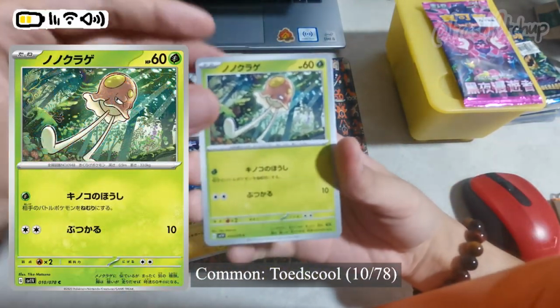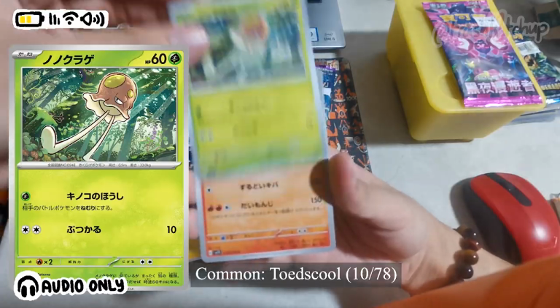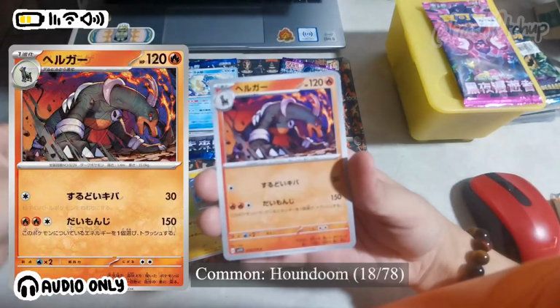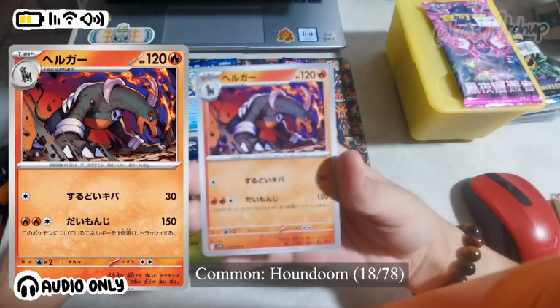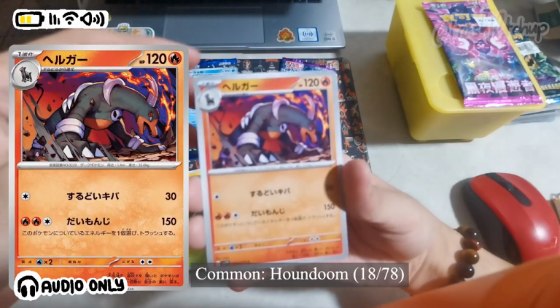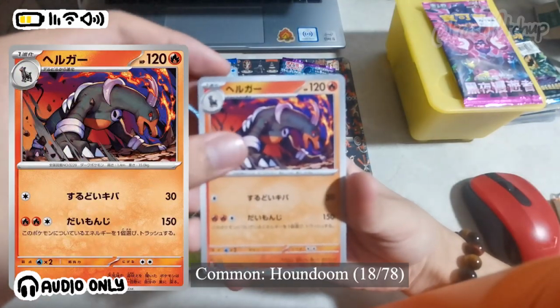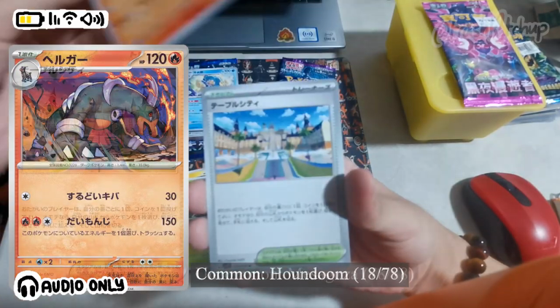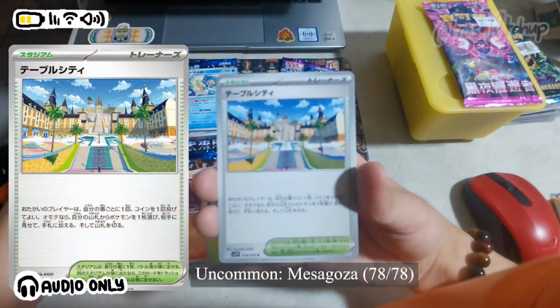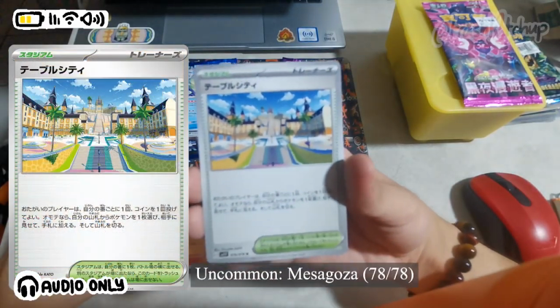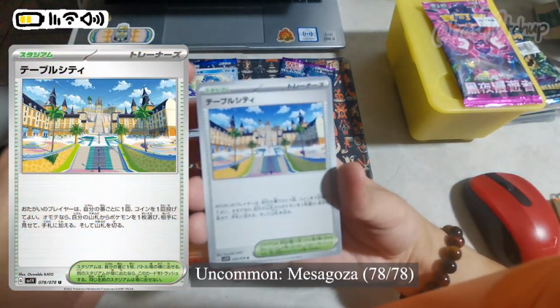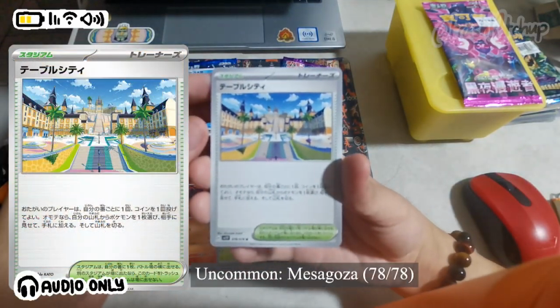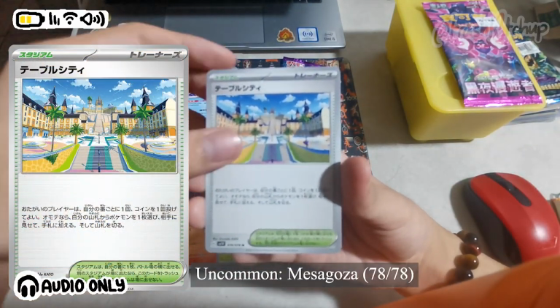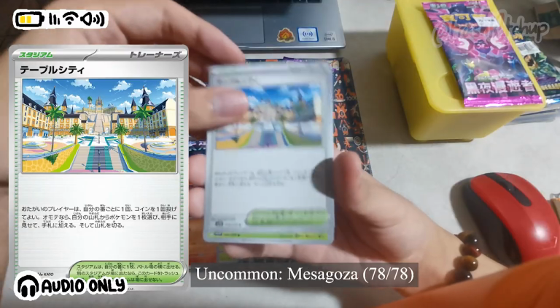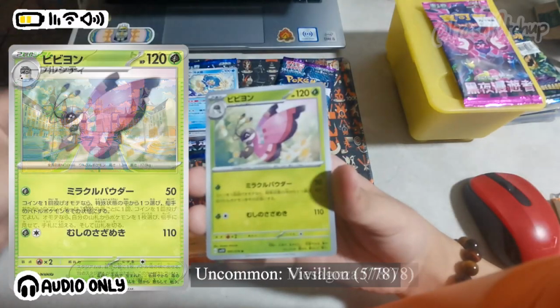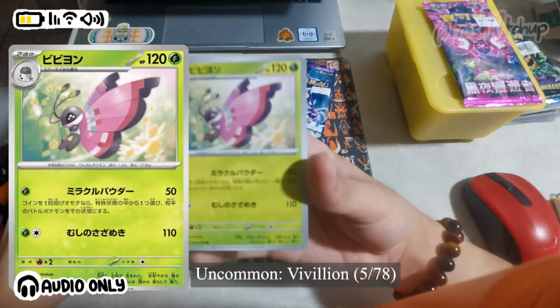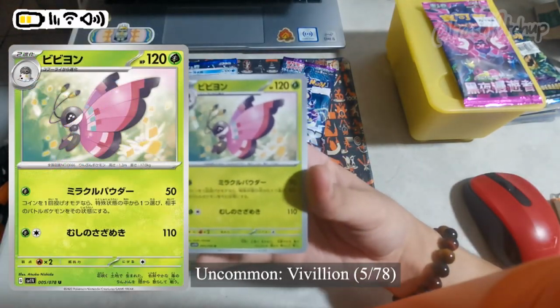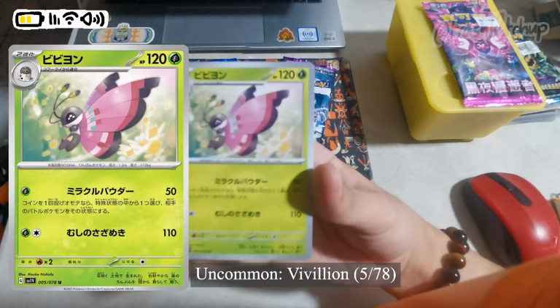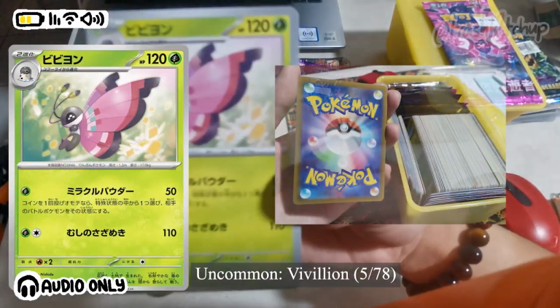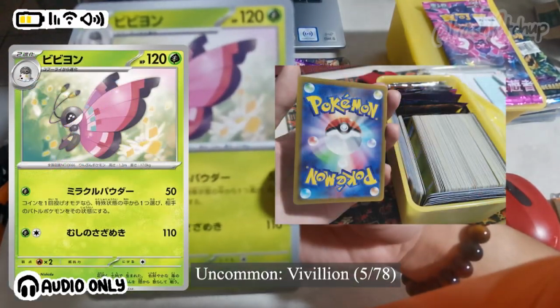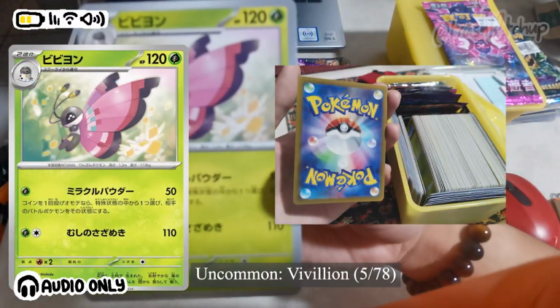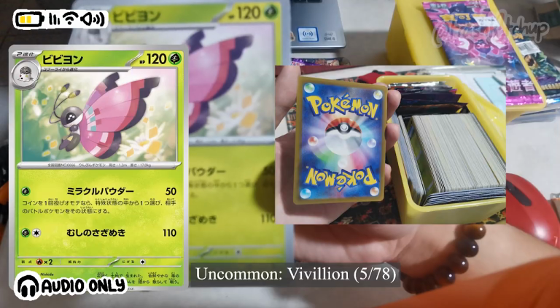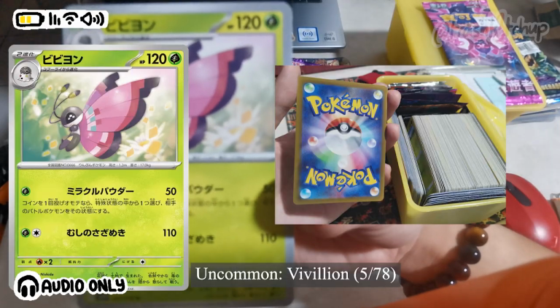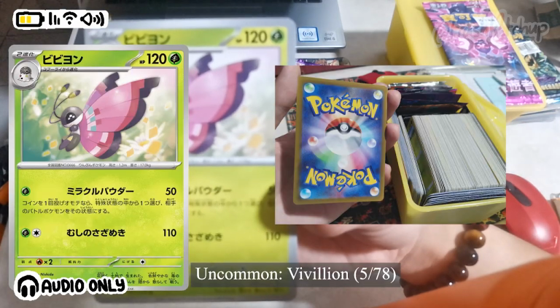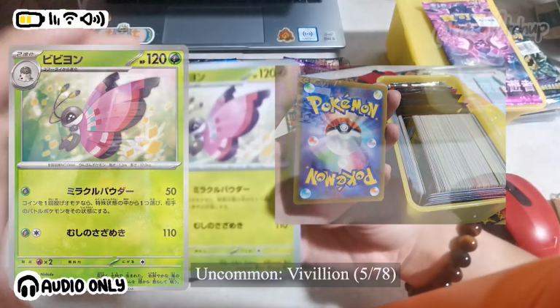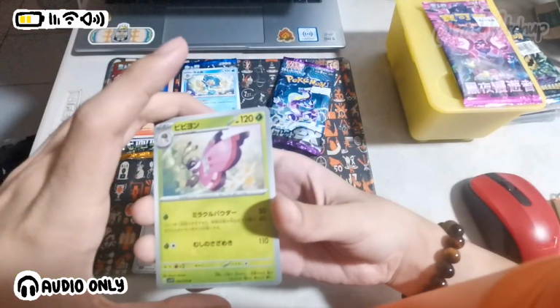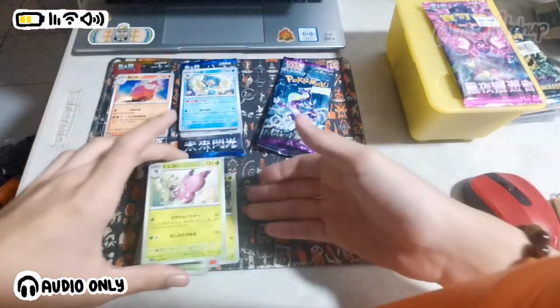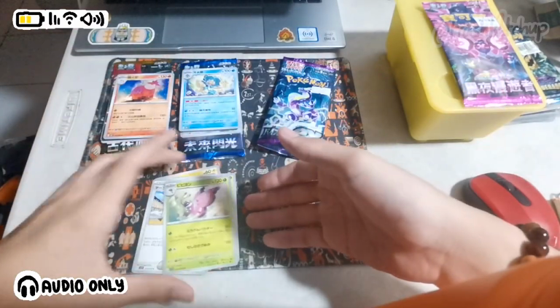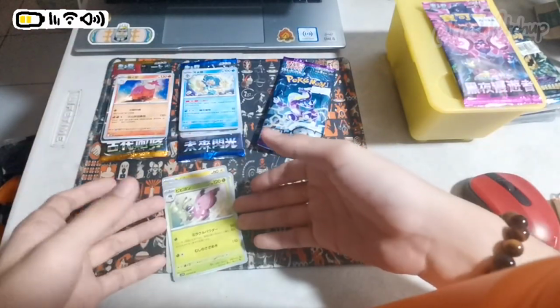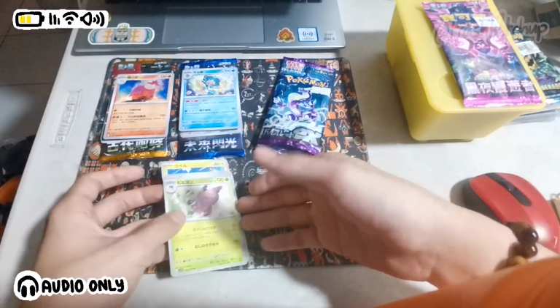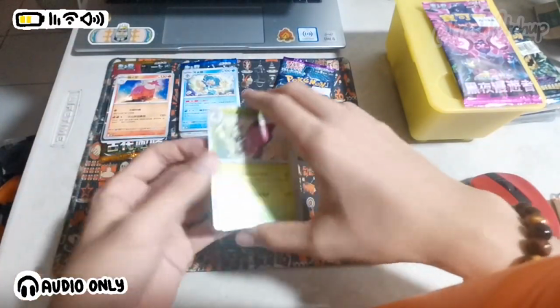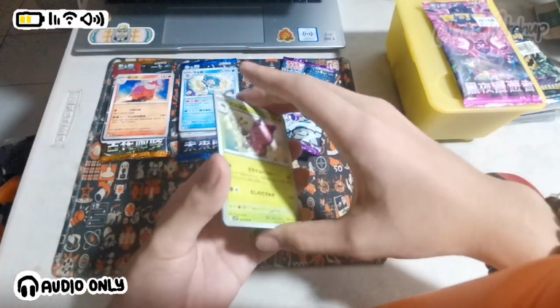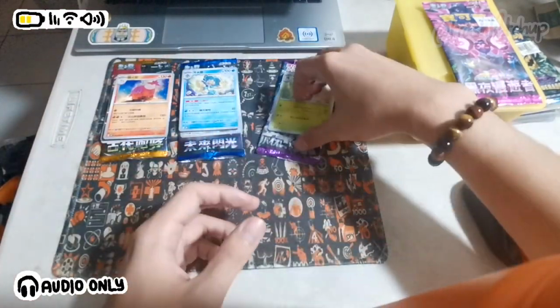I somehow didn't notice it until much later when I was organizing all of the cards, but the backs of the Japanese cards are different. I'm not sure if this is just because they're Japanese or maybe there's something special with the set, so if anyone can tell me I'd love to know.